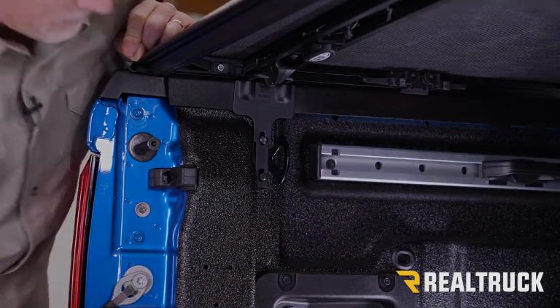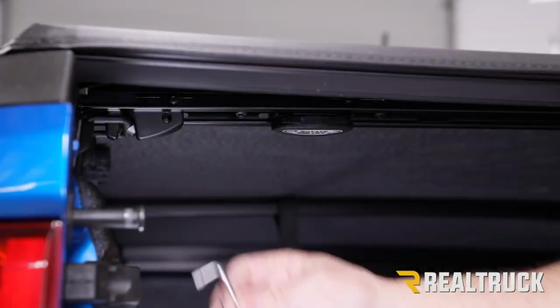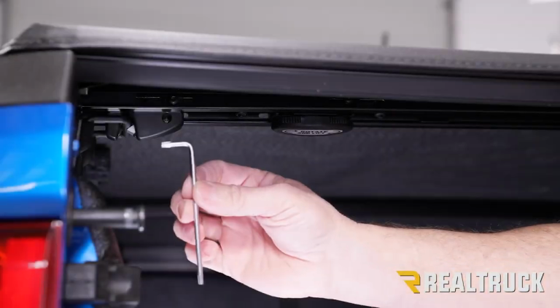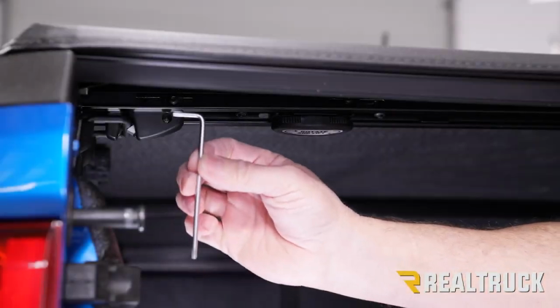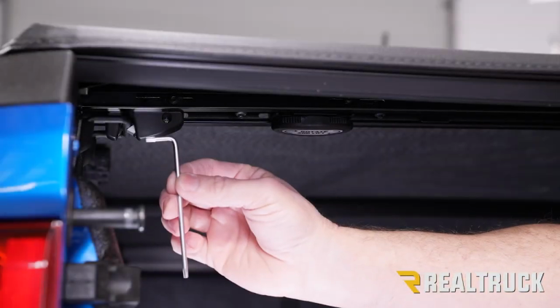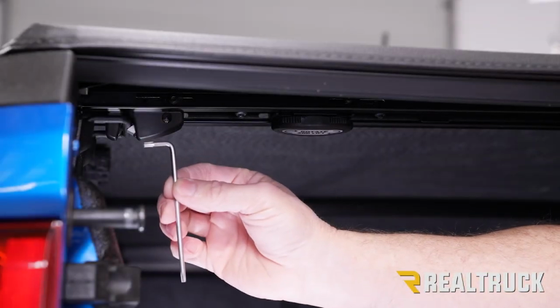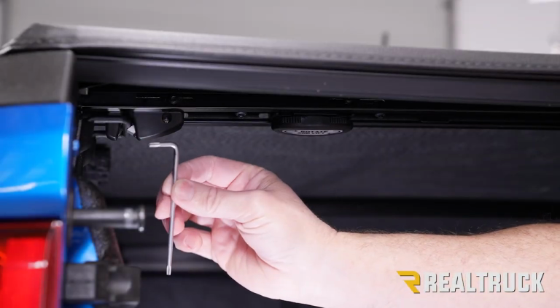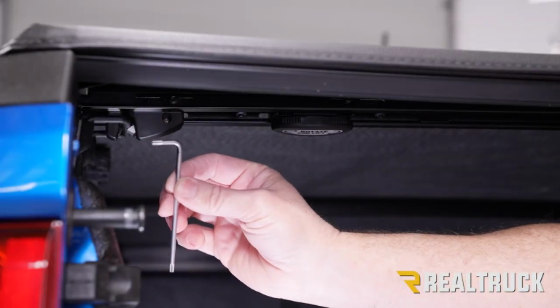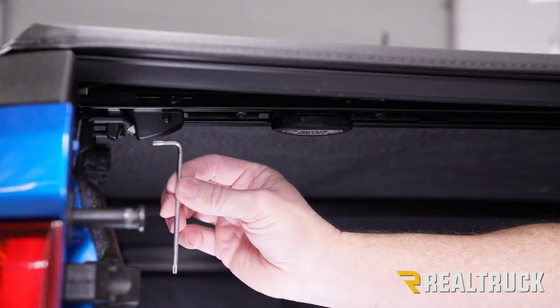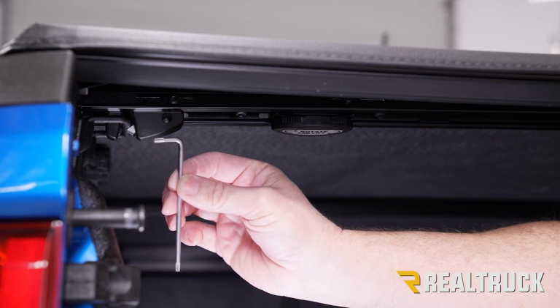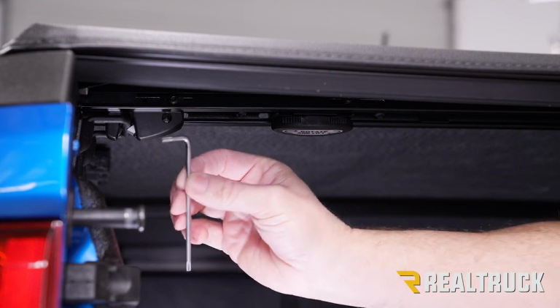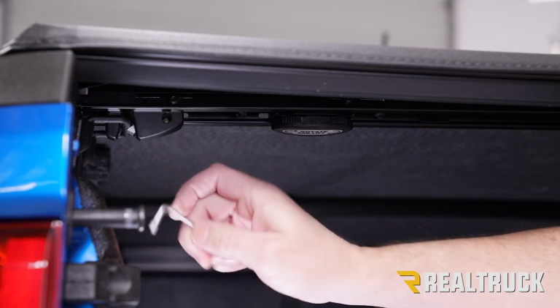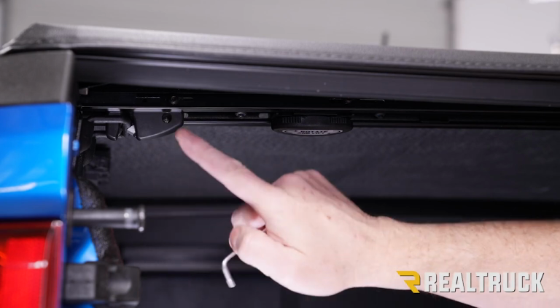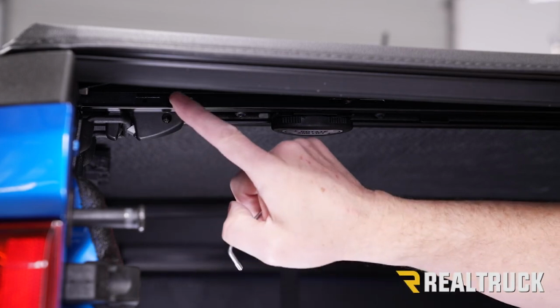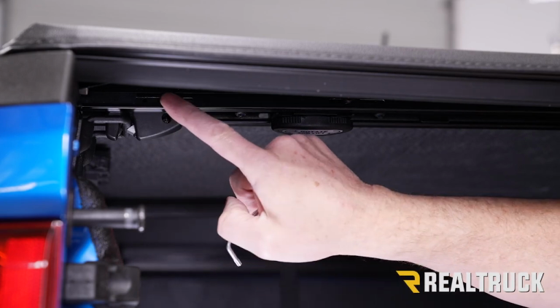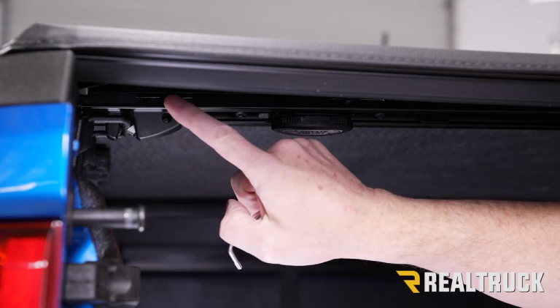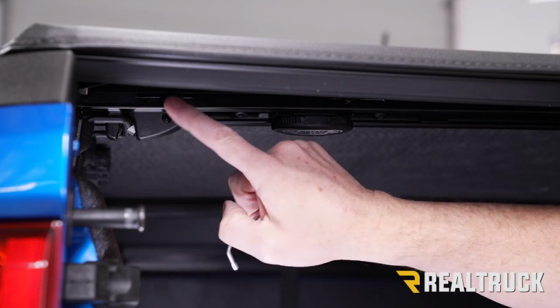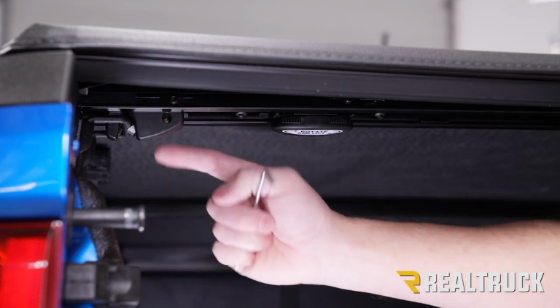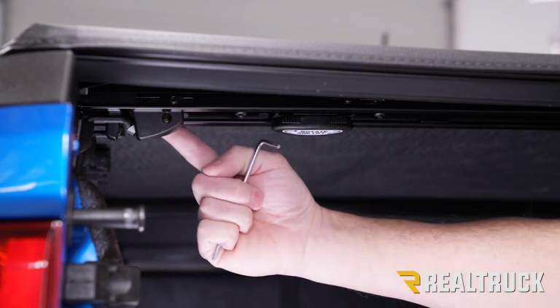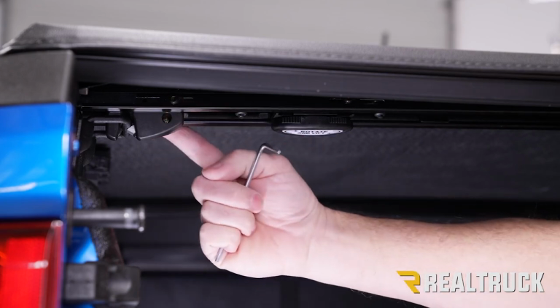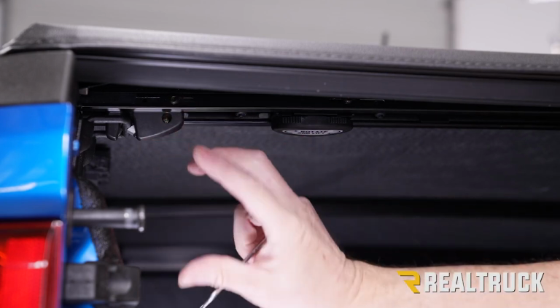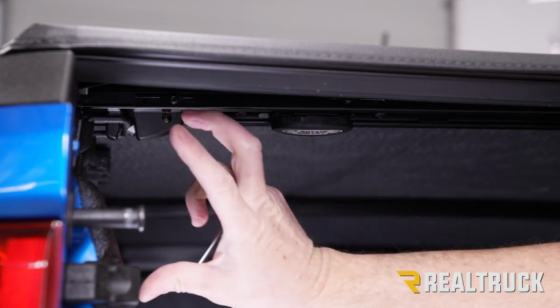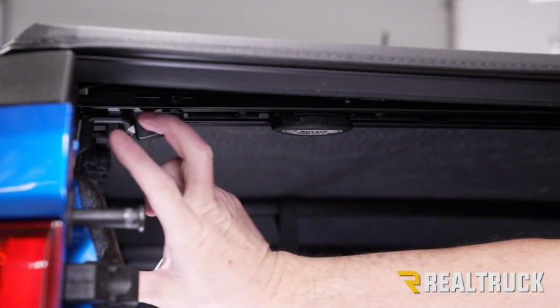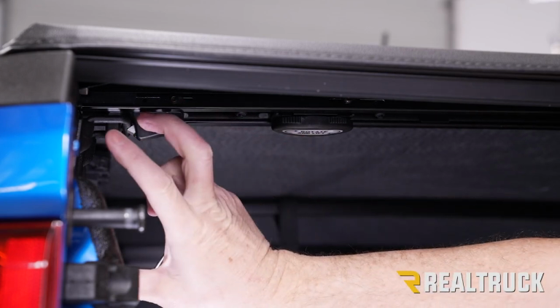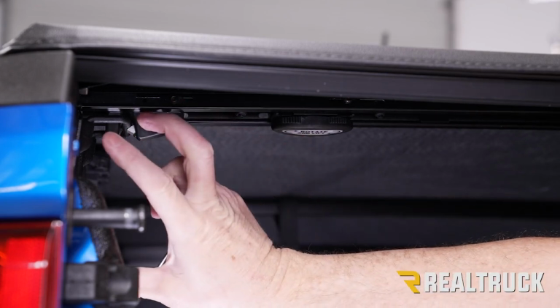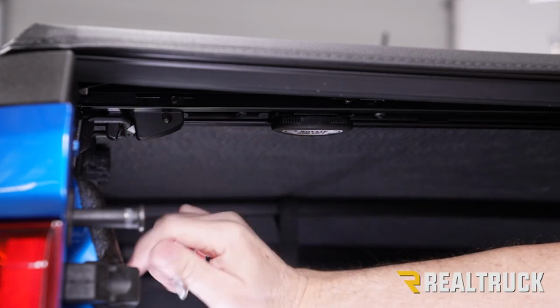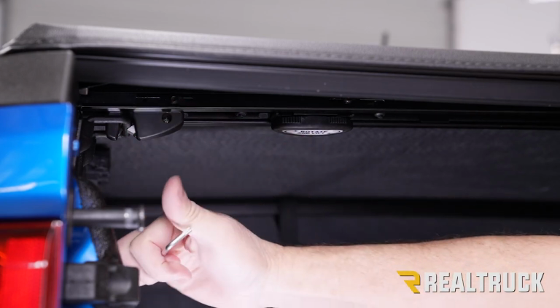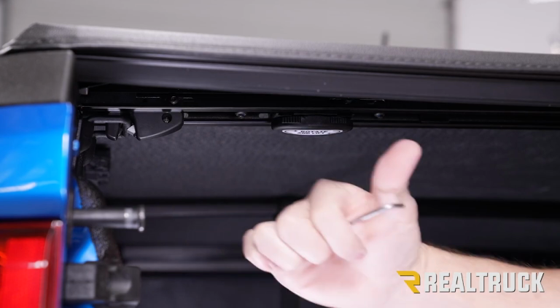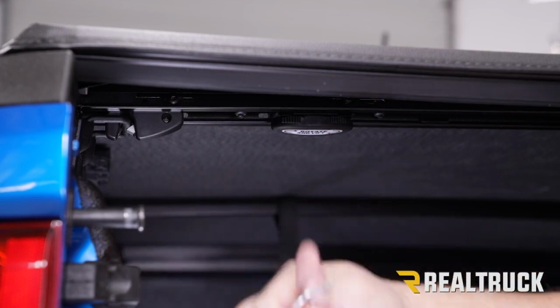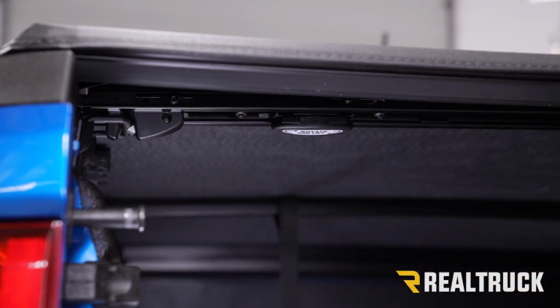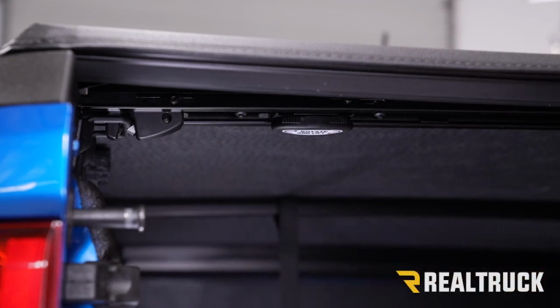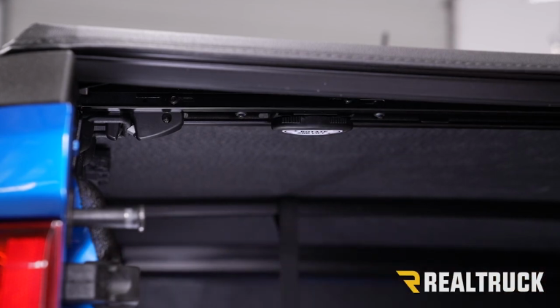Next you're going to want to use the included T20 torx wrench from your kit to tighten down this screw and this screw. Then repeat this entire process for the opposite side.